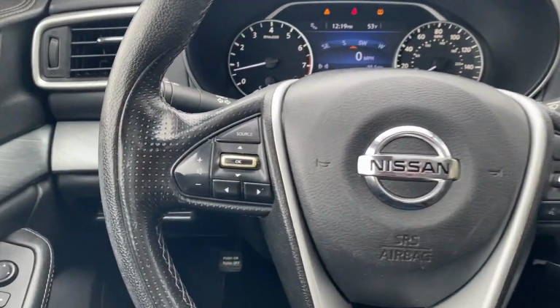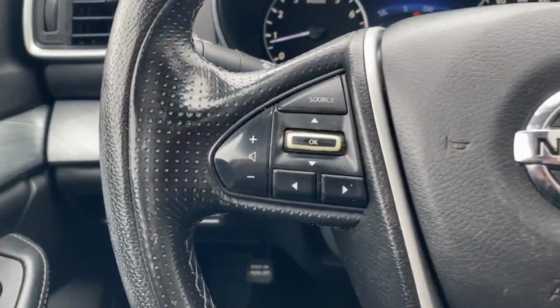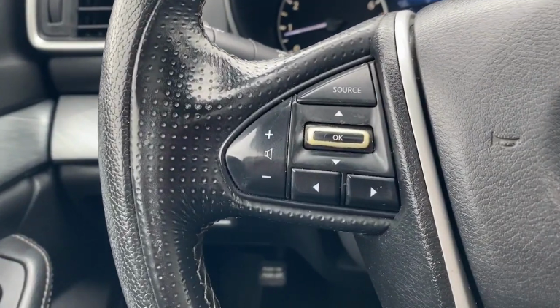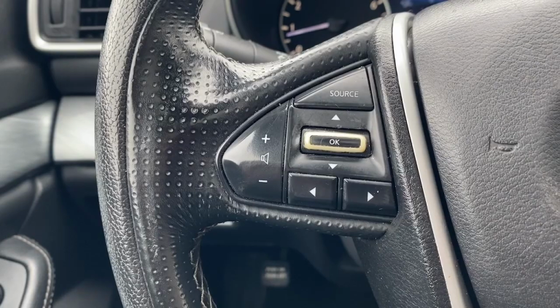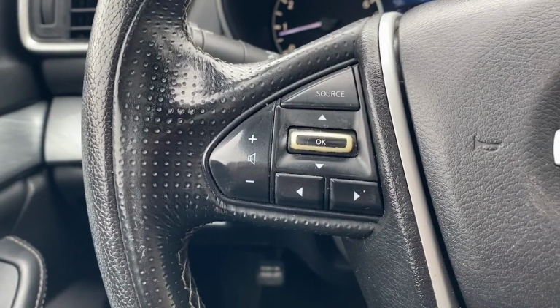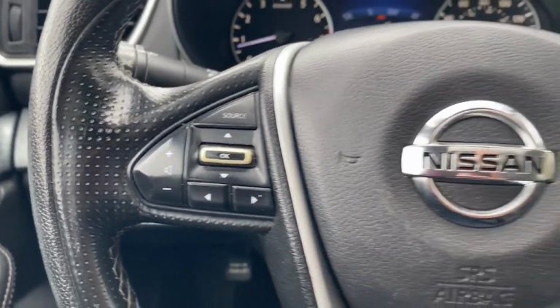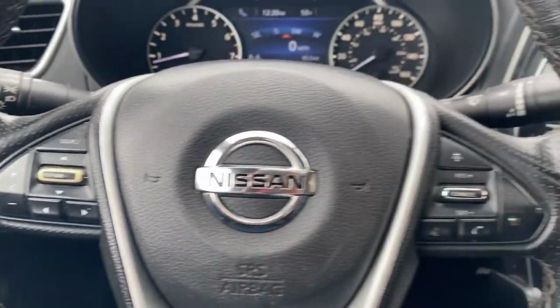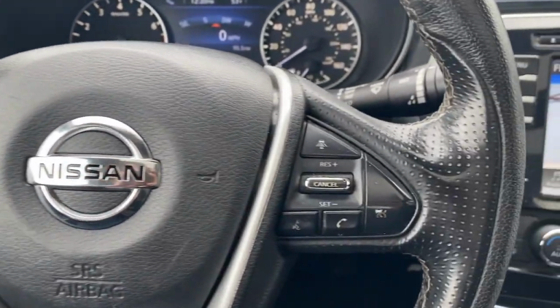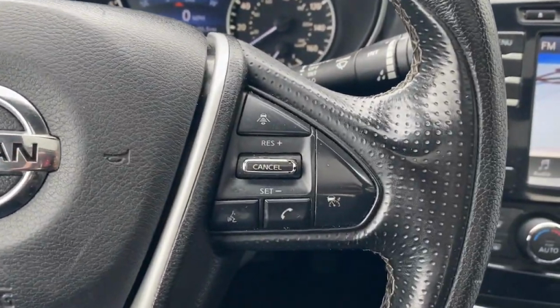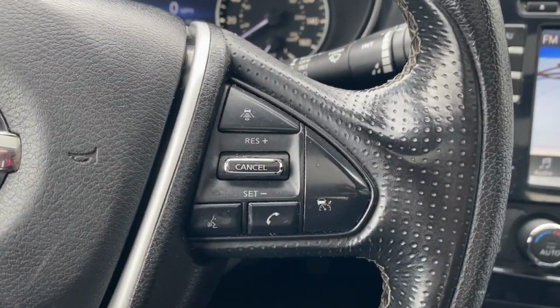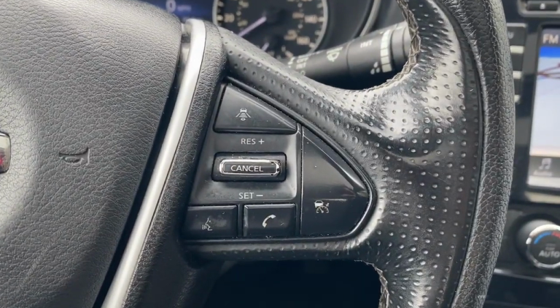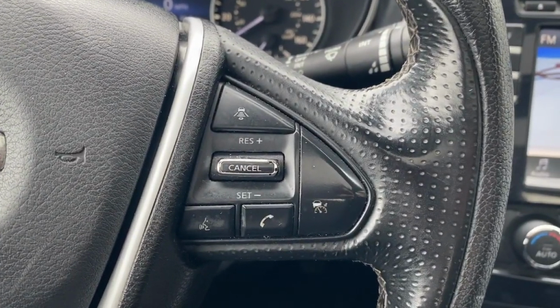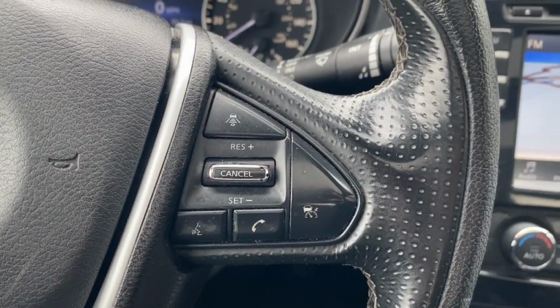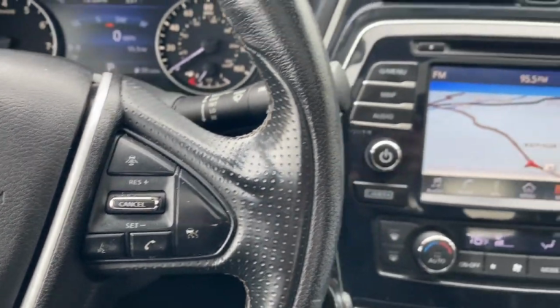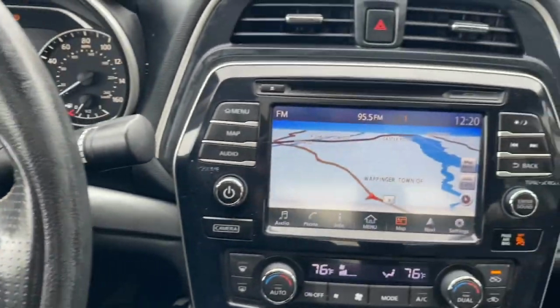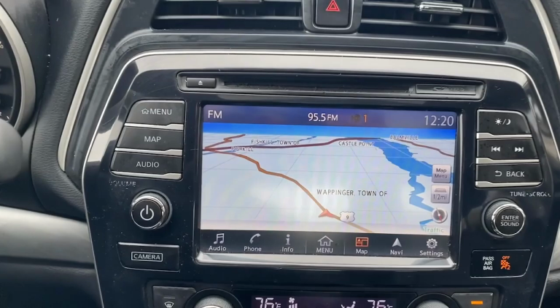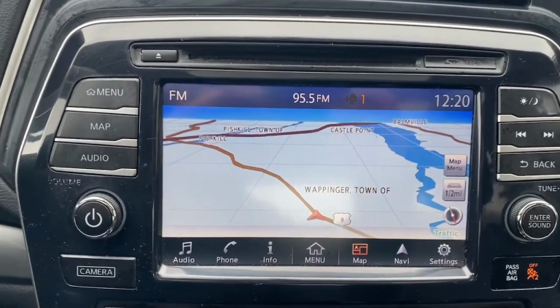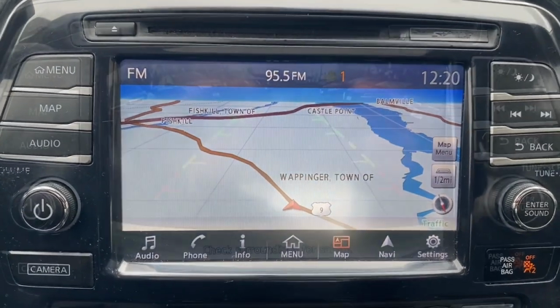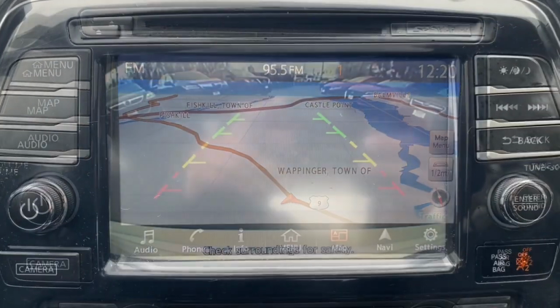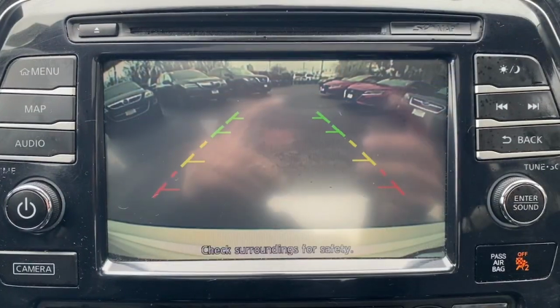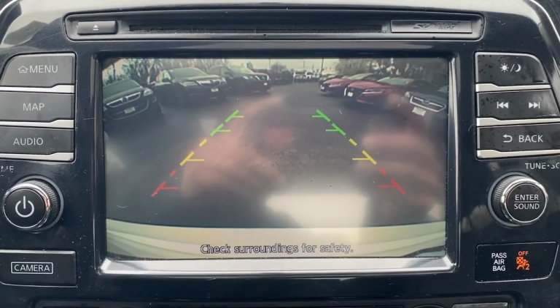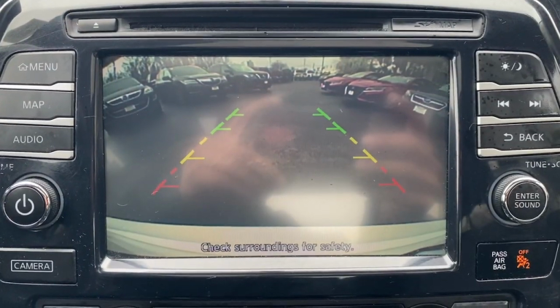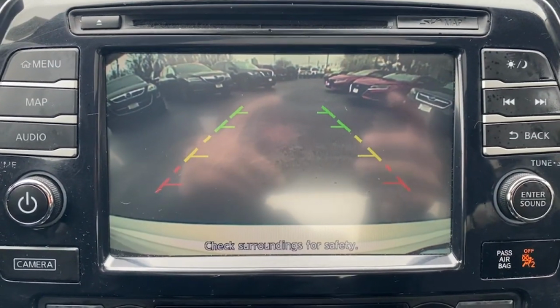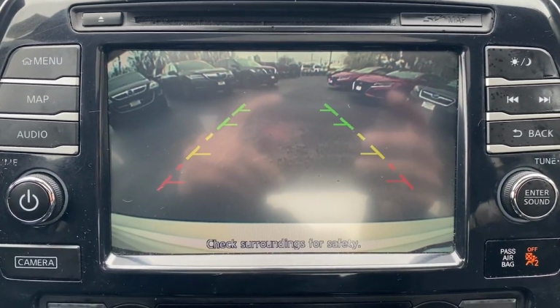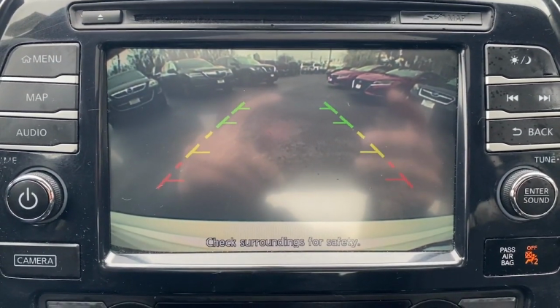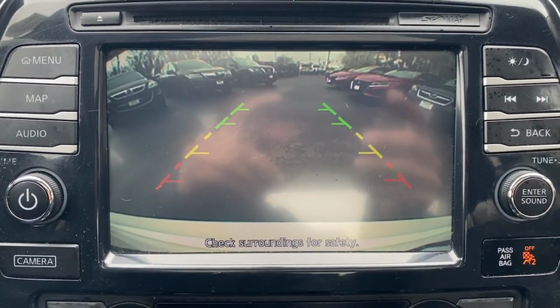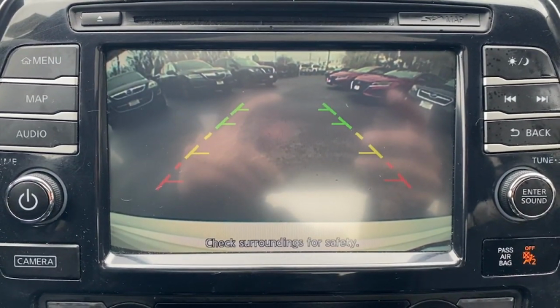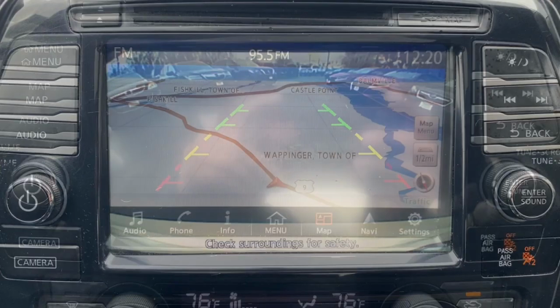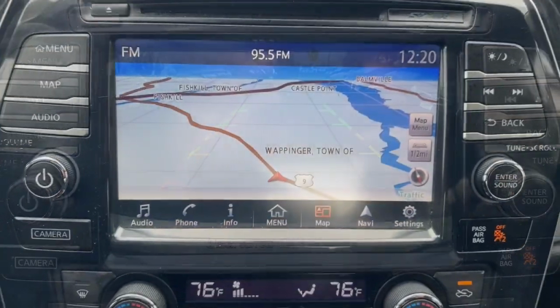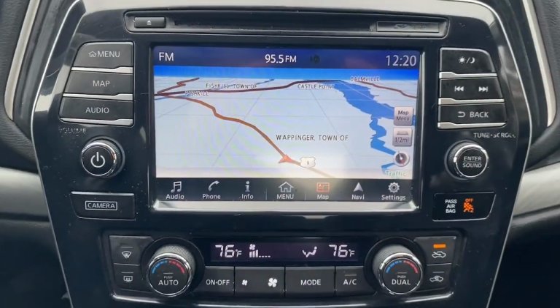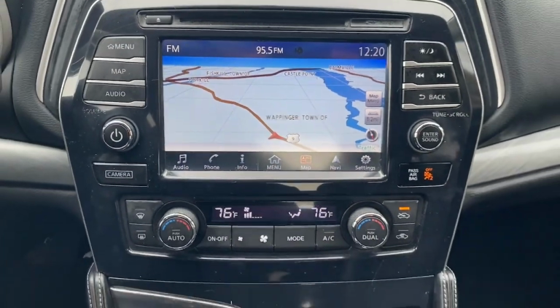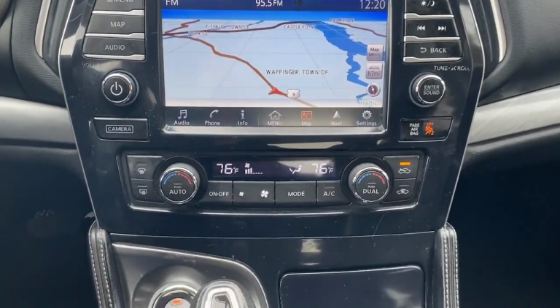Heated steering wheel, Apple CarPlay and/or Android Auto, panoramic roof, keyless entry, moonroof, navigation system, power passenger seat, heated mirrors, satellite radio, fog lamps.